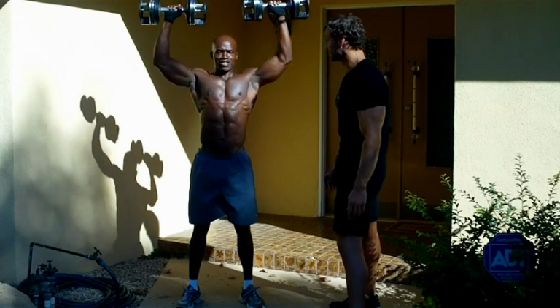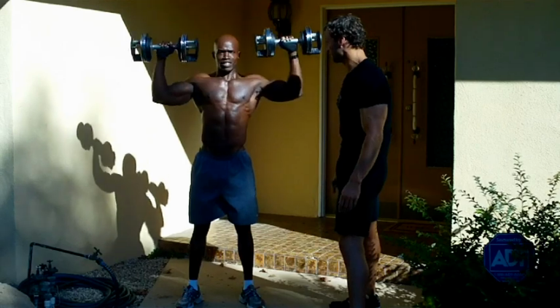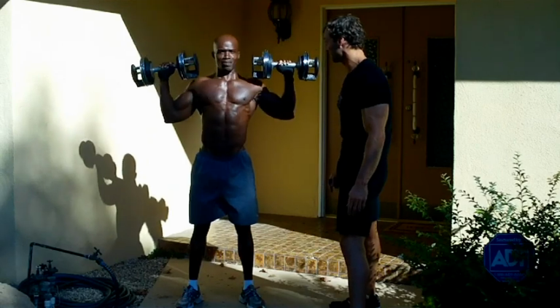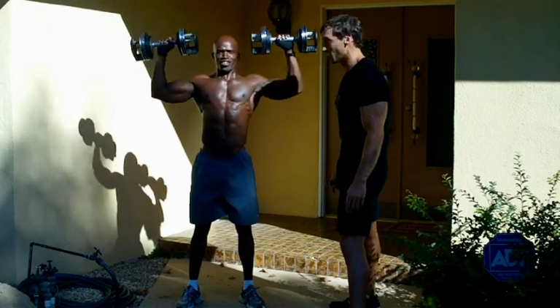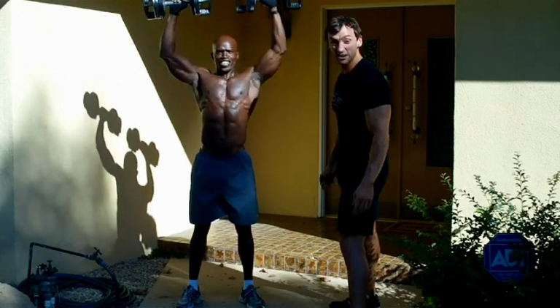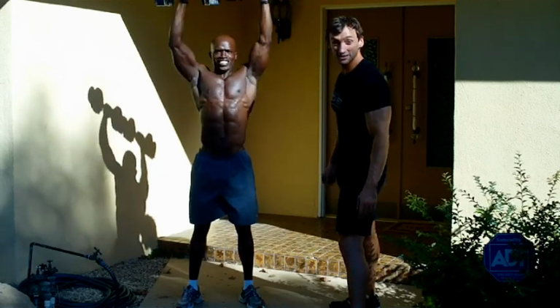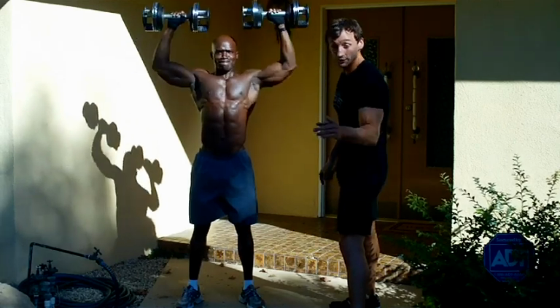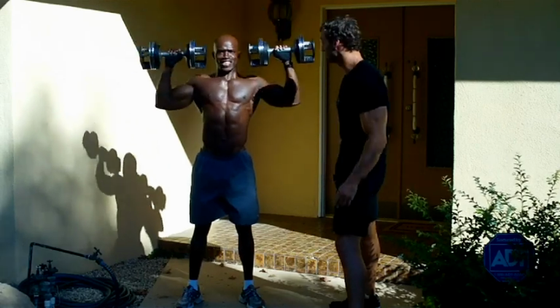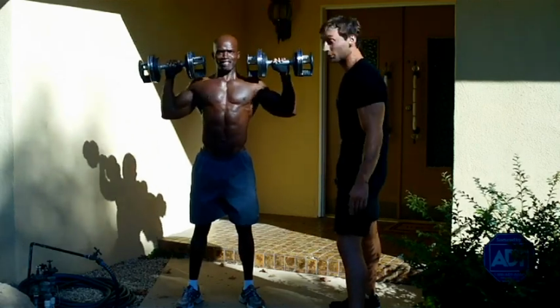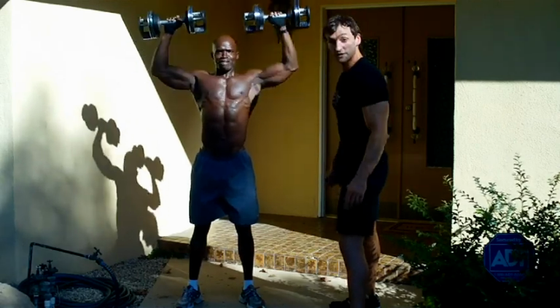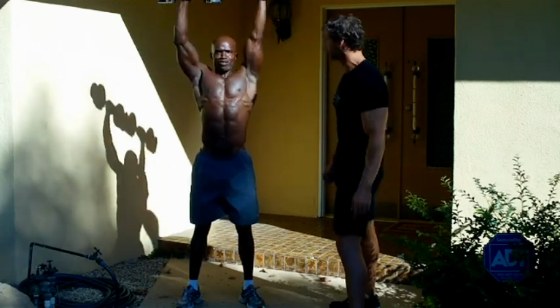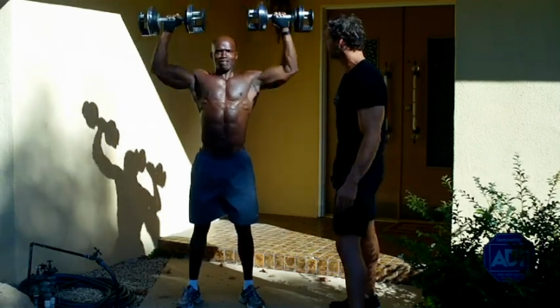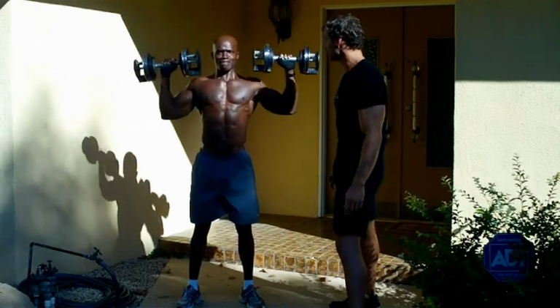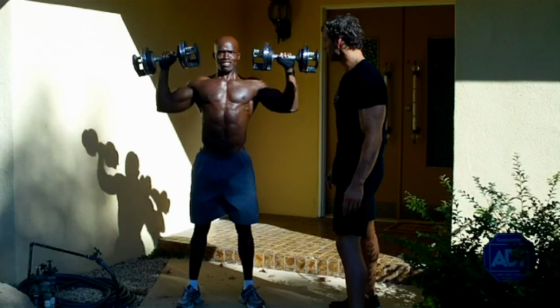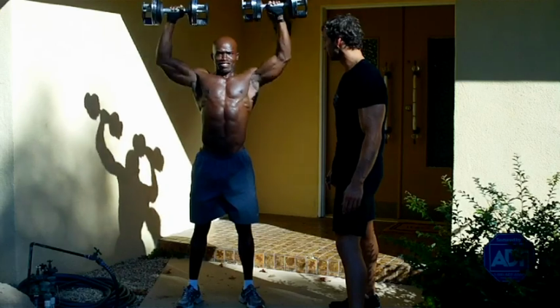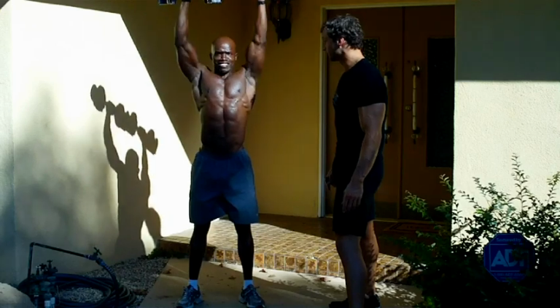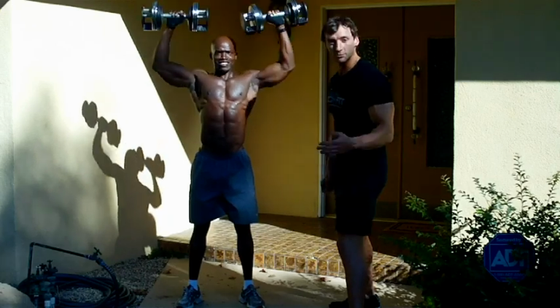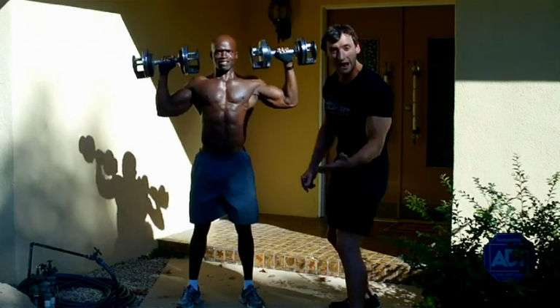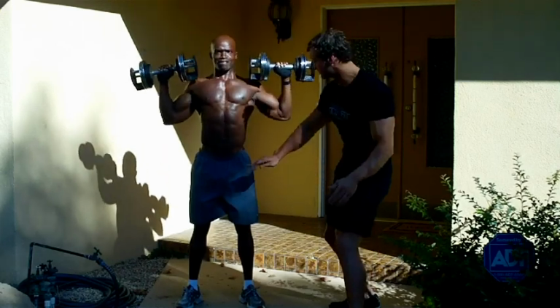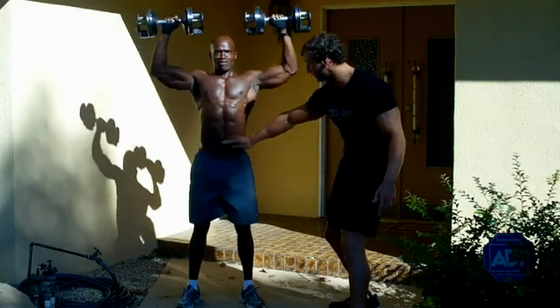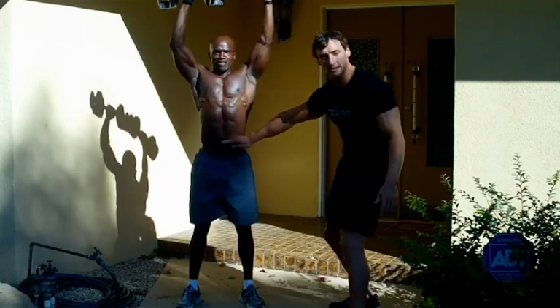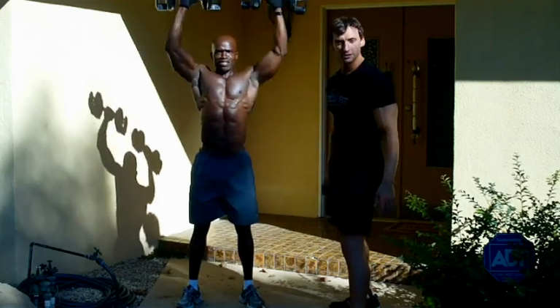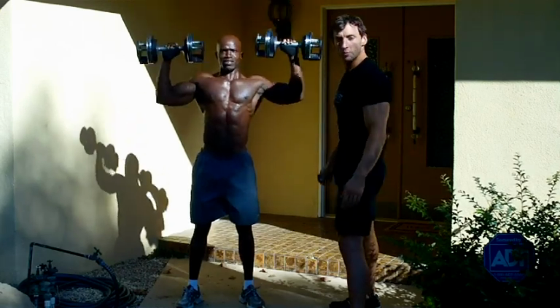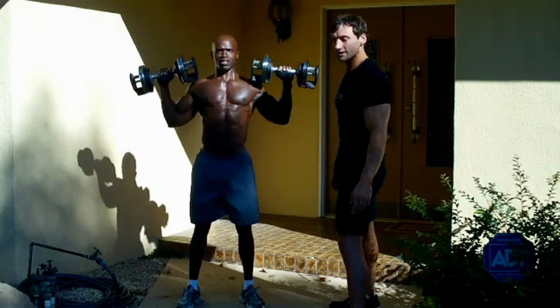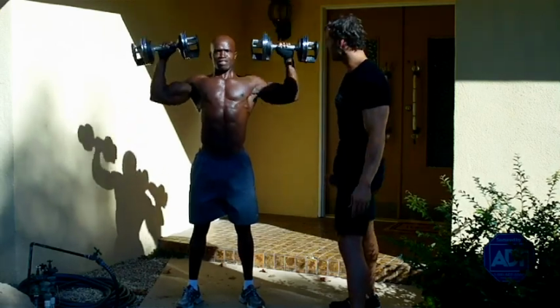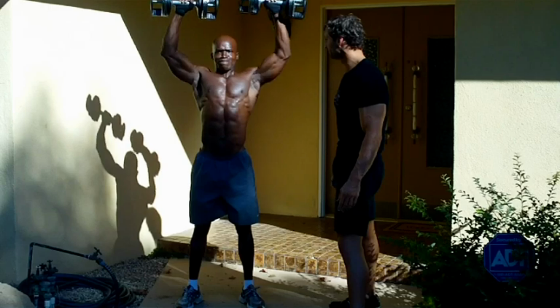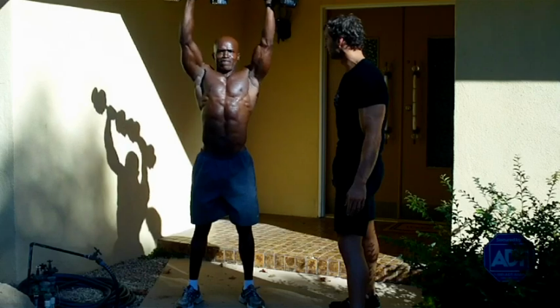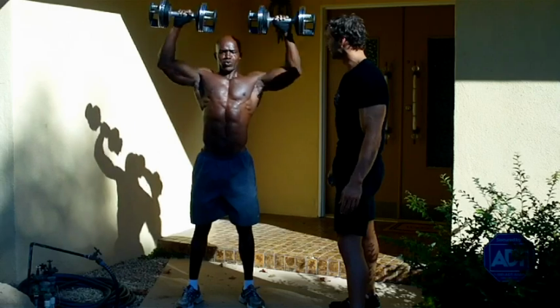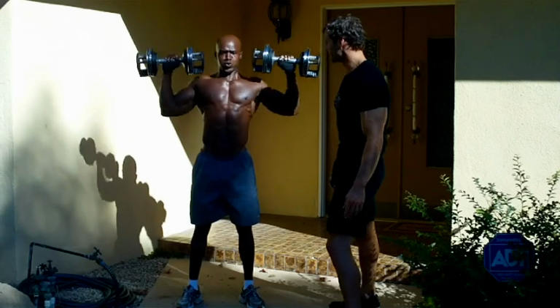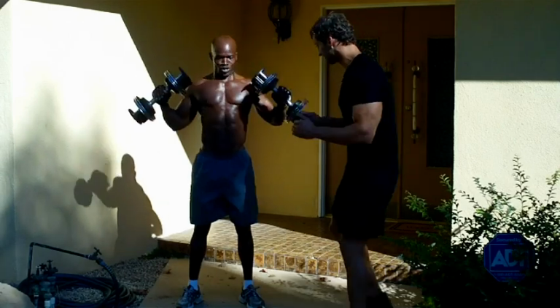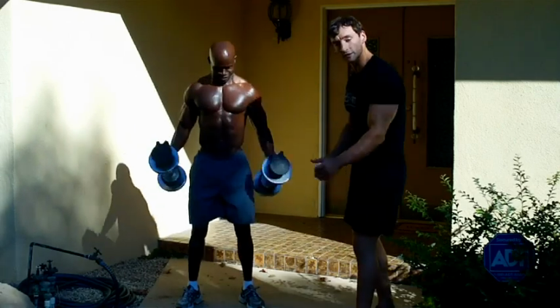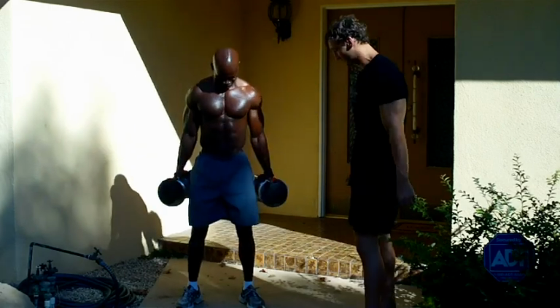Are you starting to feel those? We're 10 reps in, 11 reps in — we're going to do 15. You're breathing out on the way up, supporting with the abs. Almost there. There it is — 15. Carefully bring them down.